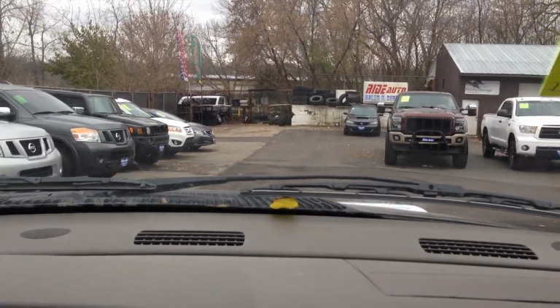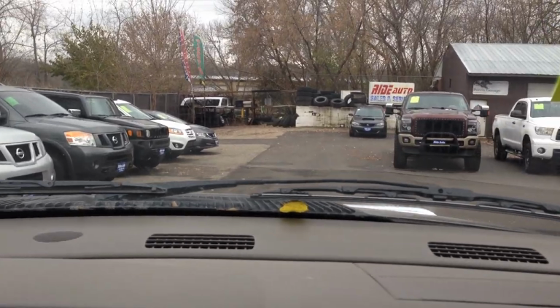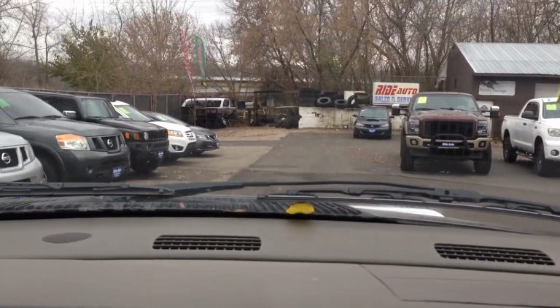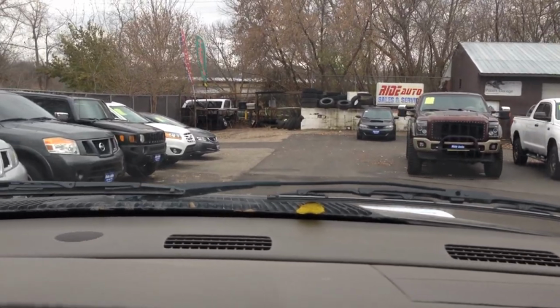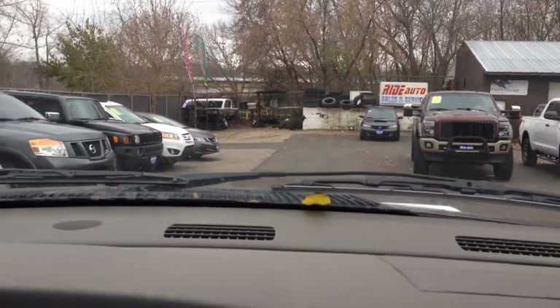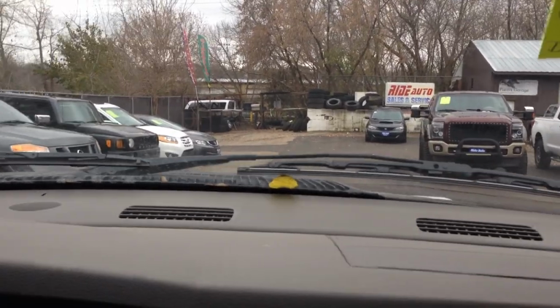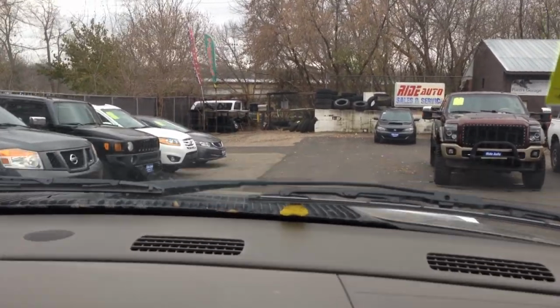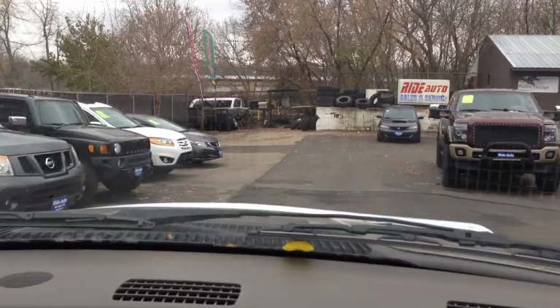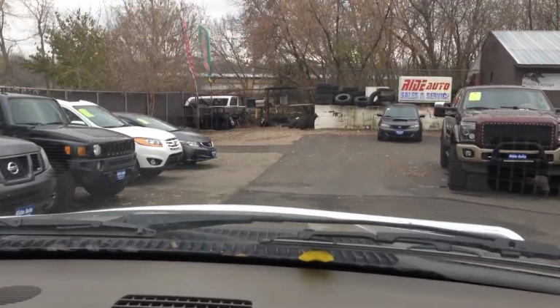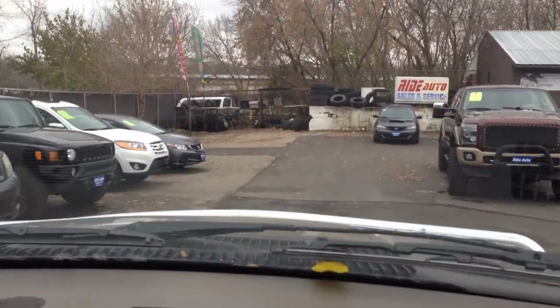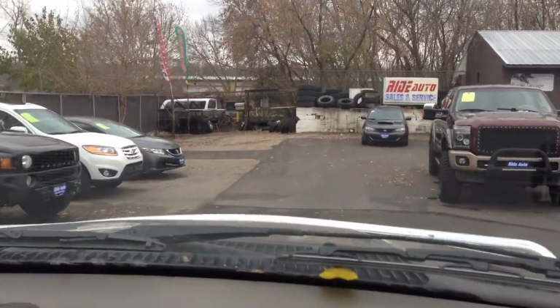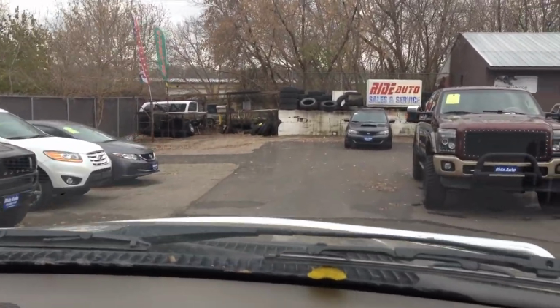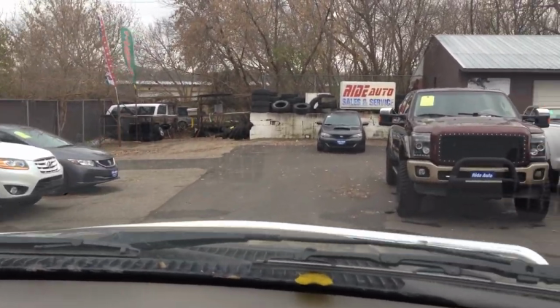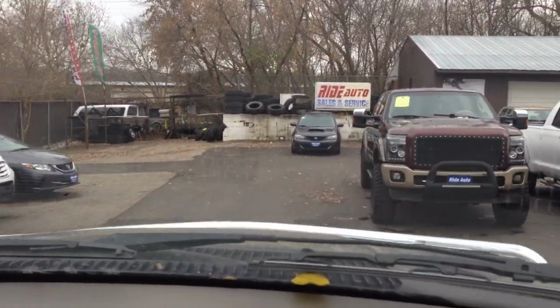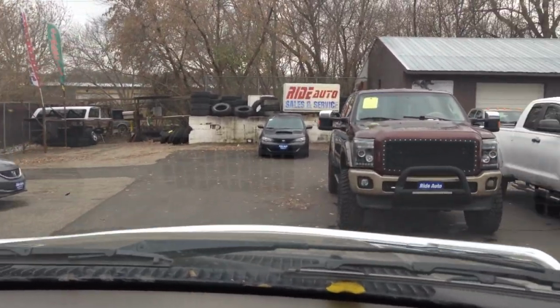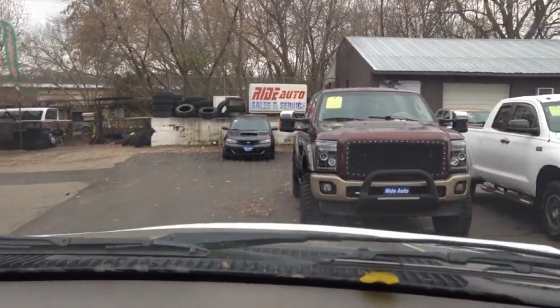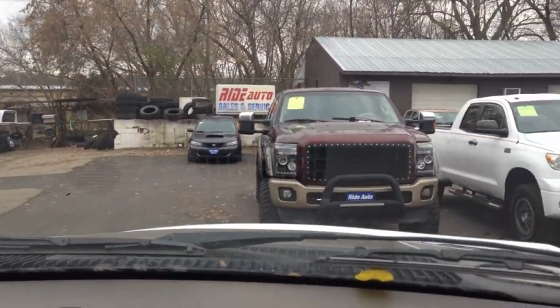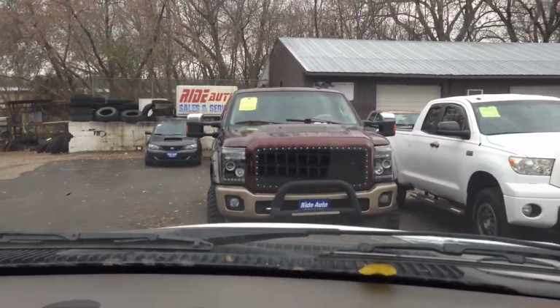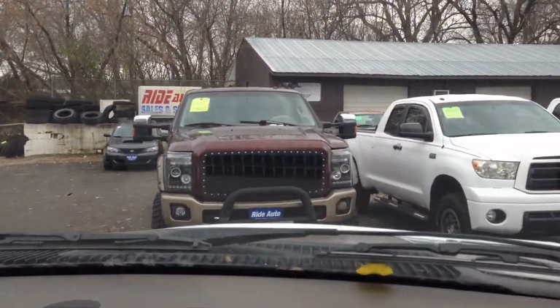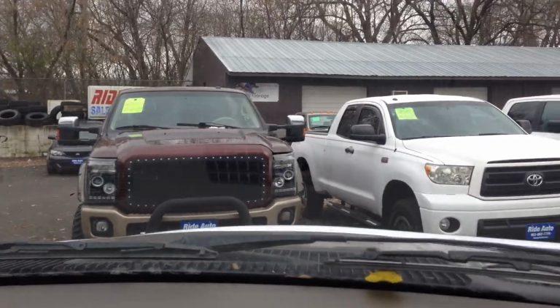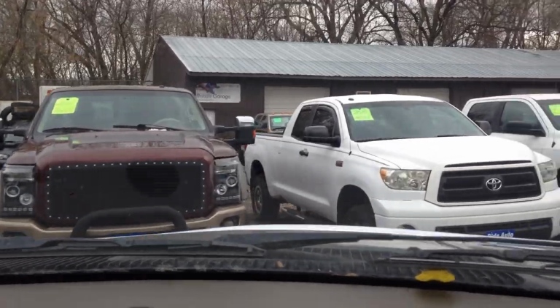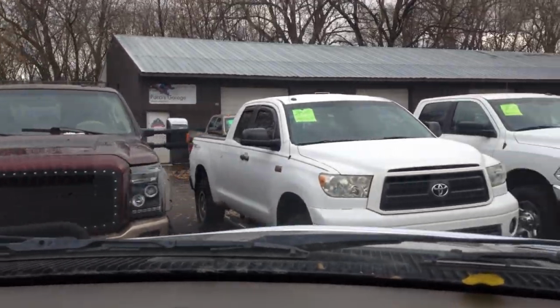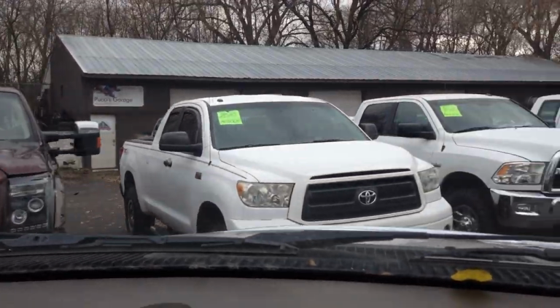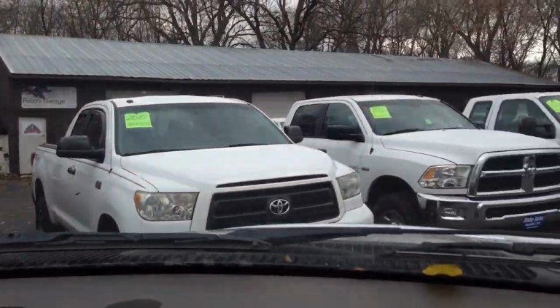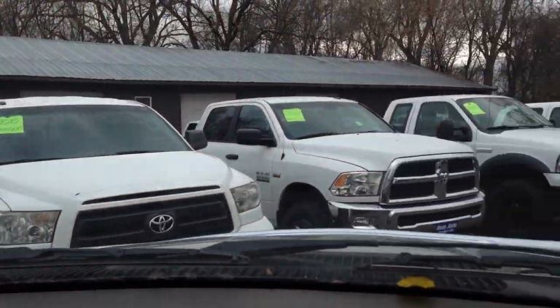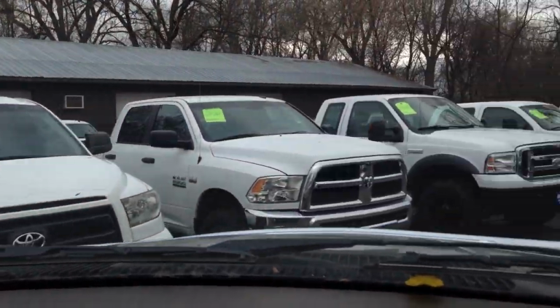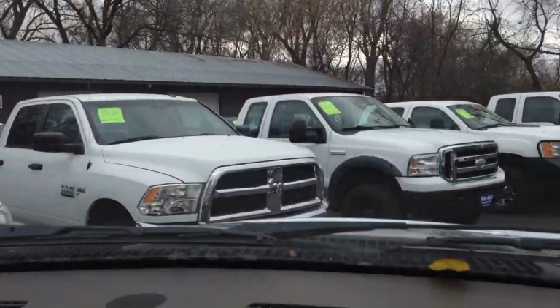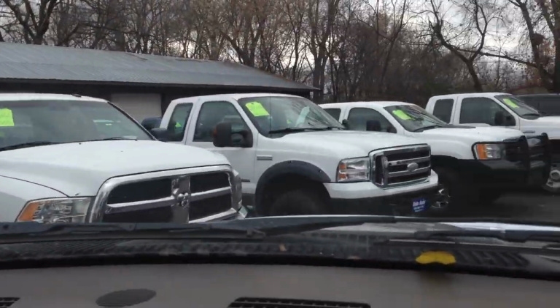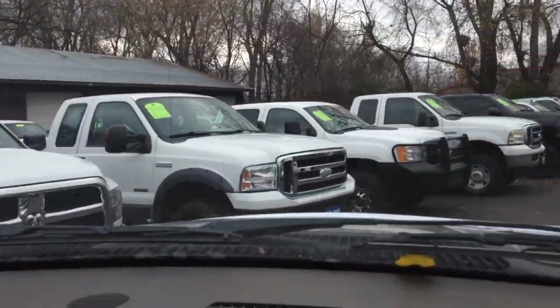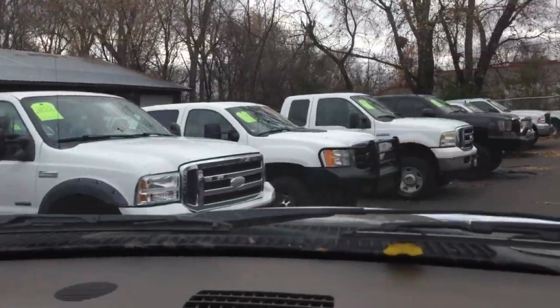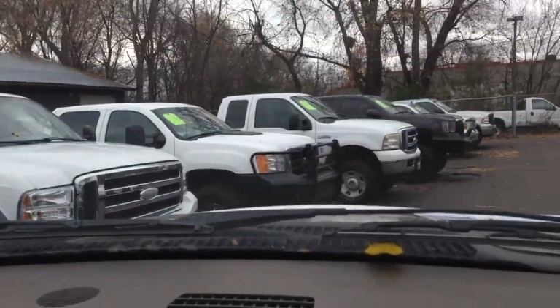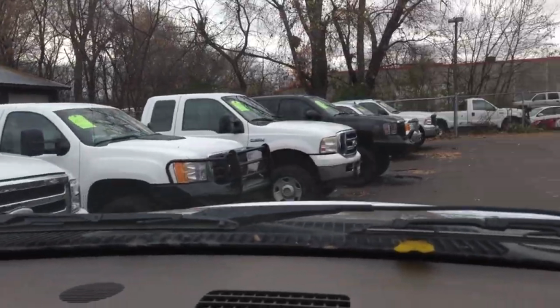Take a look at all the other vehicles that we have — Ford, Dodge, Chevy, the big three. We have them here.